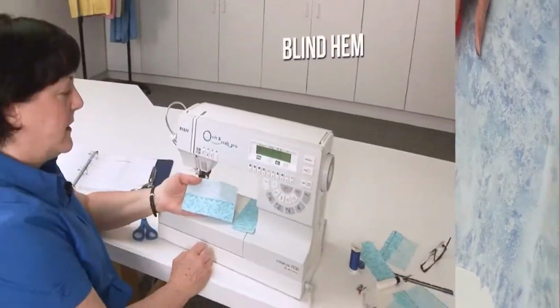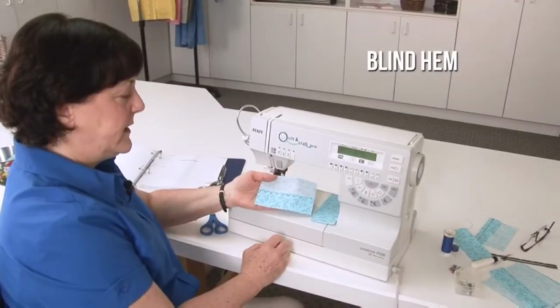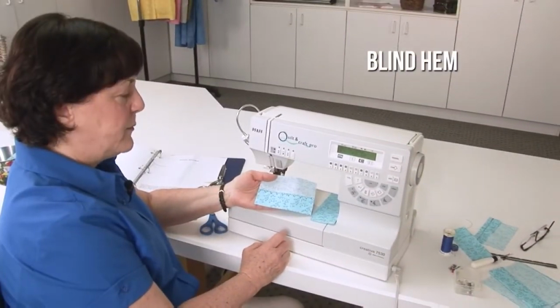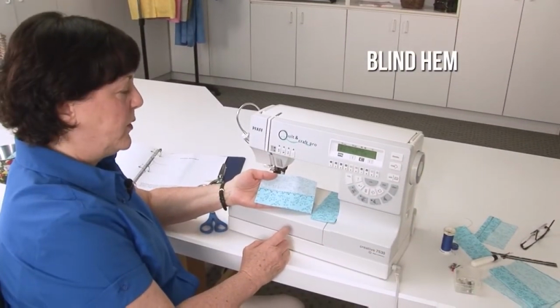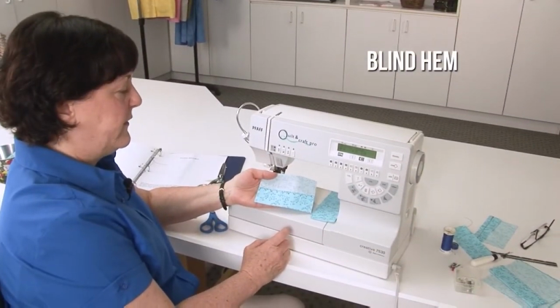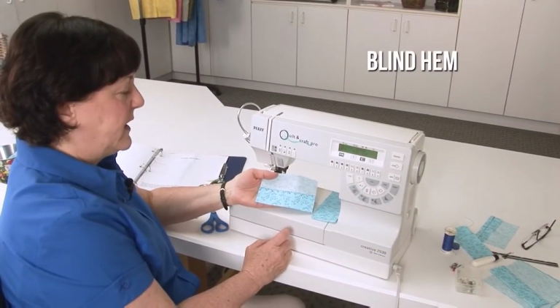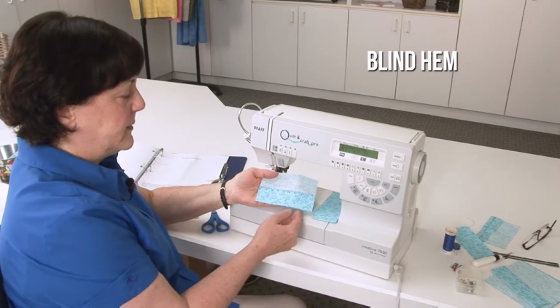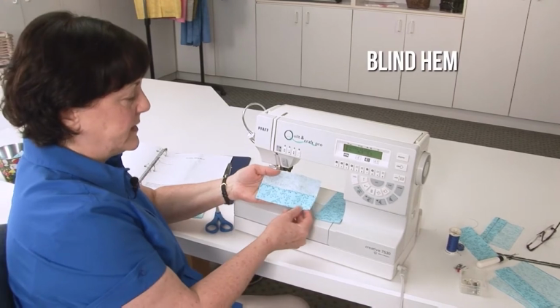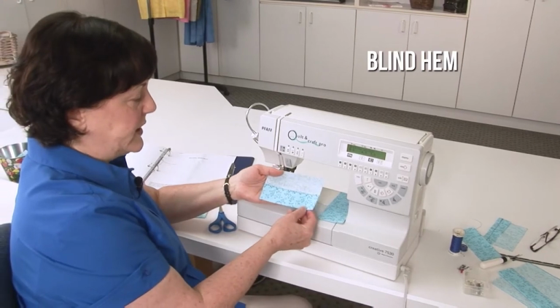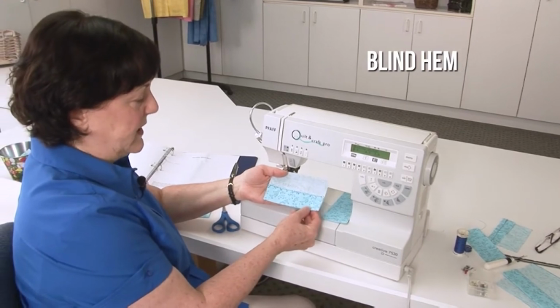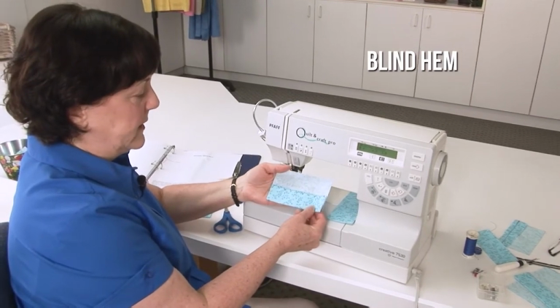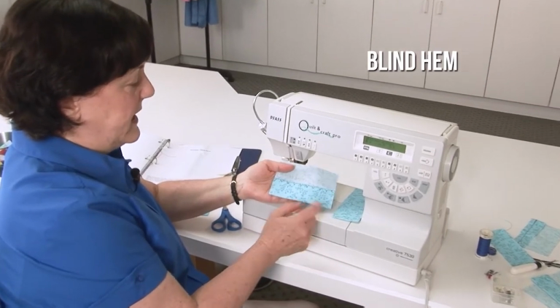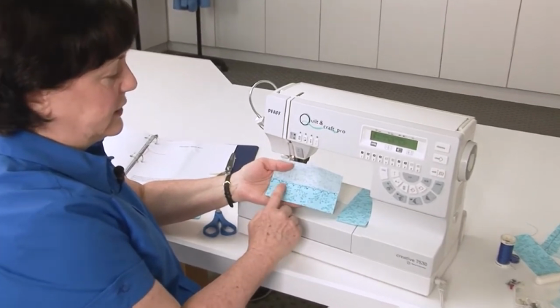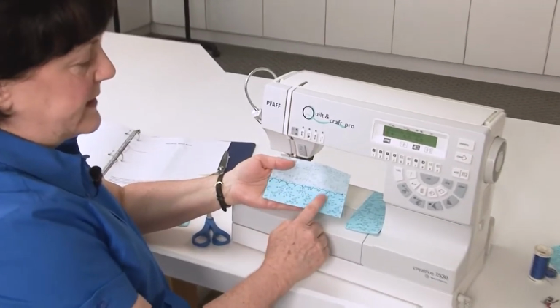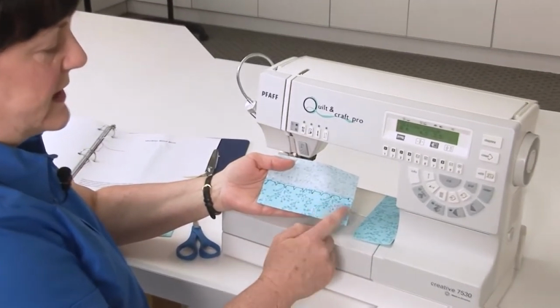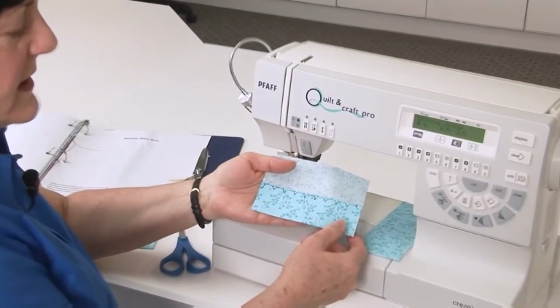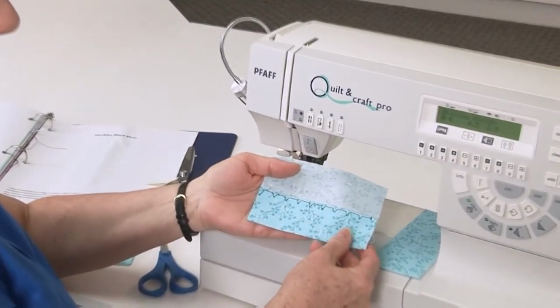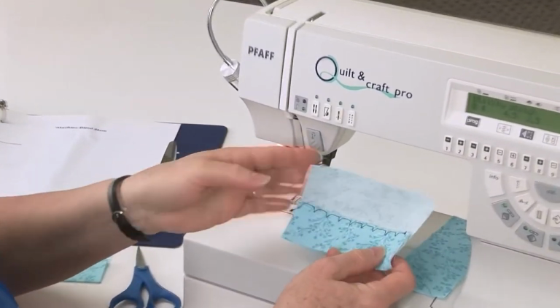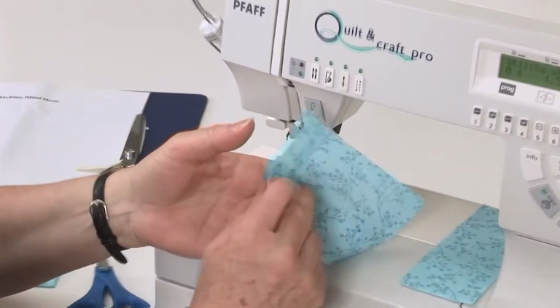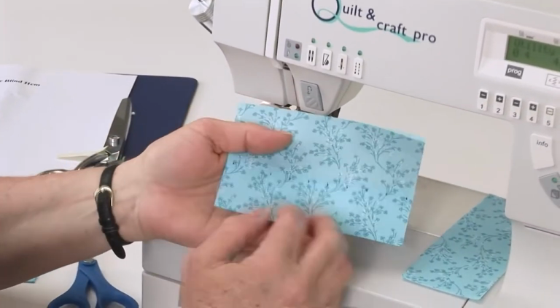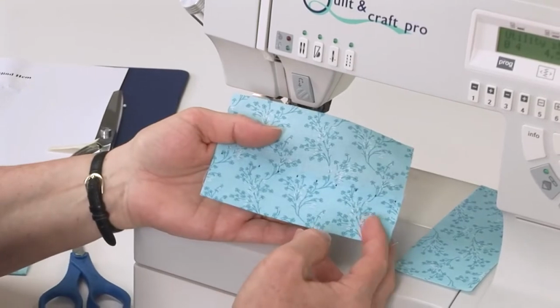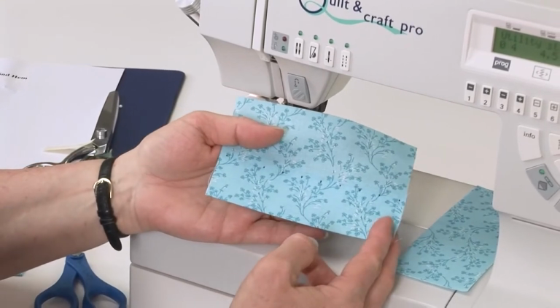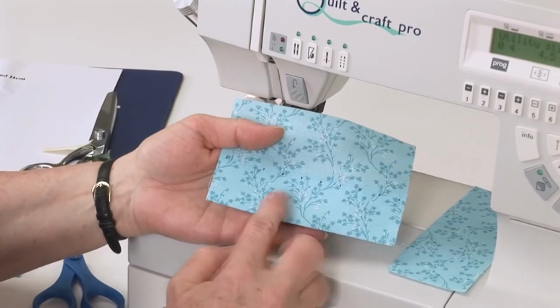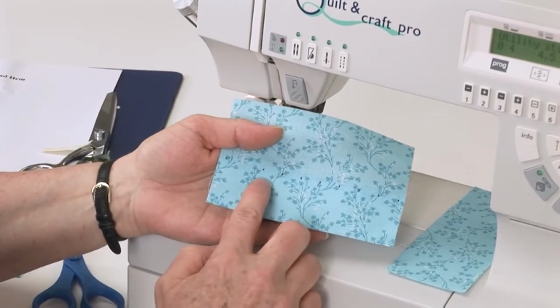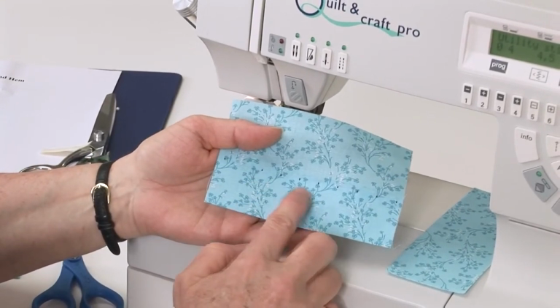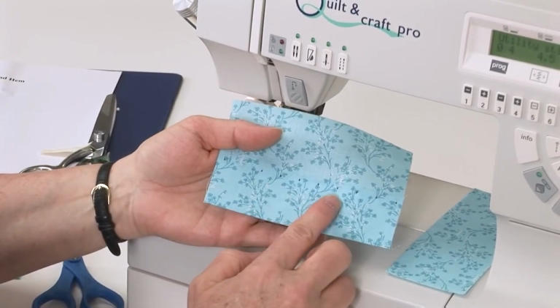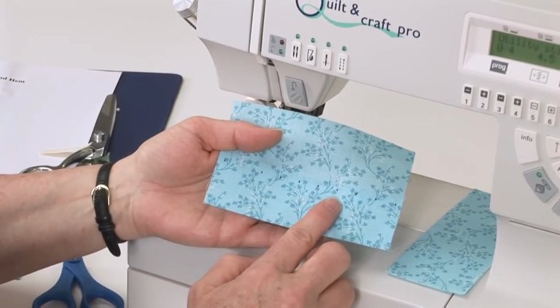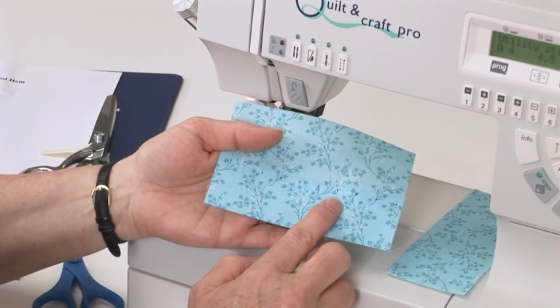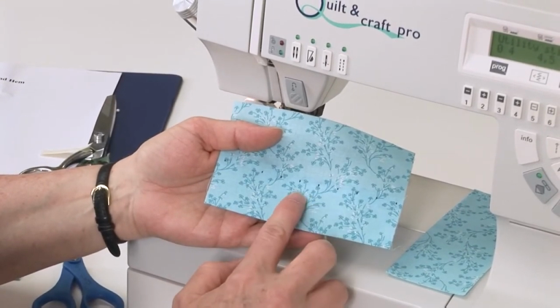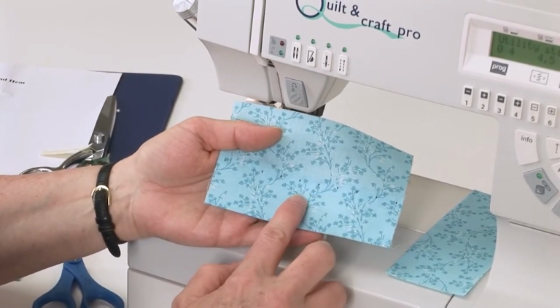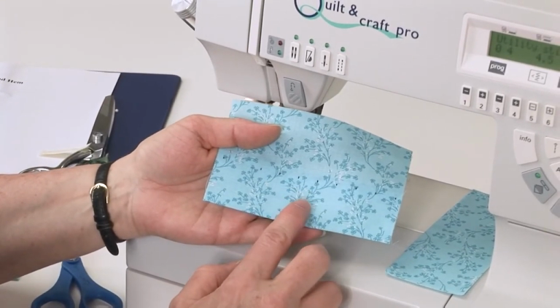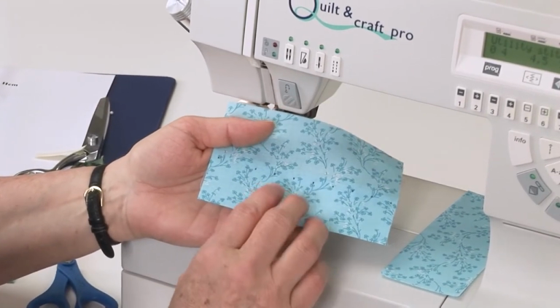Our next sample will be one of the blind hem - it's a machine blind hem. It looks like this on the inside of the garment. On the outside the stitching doesn't show very much at all, especially if you have matching thread.